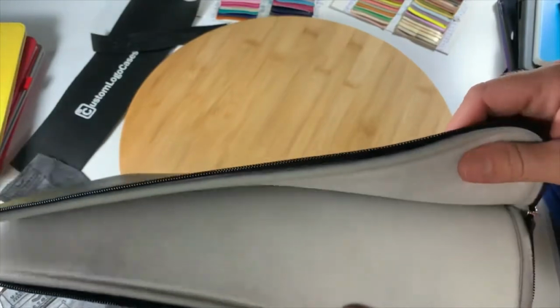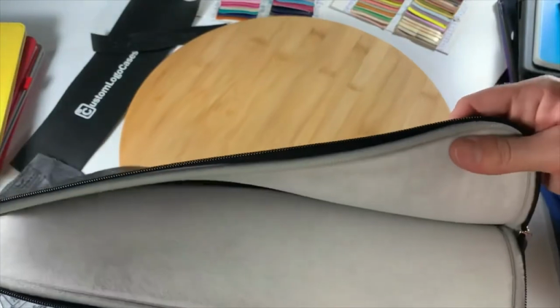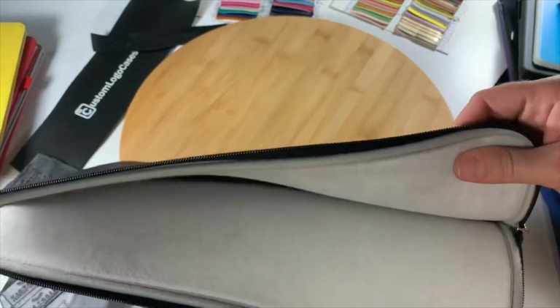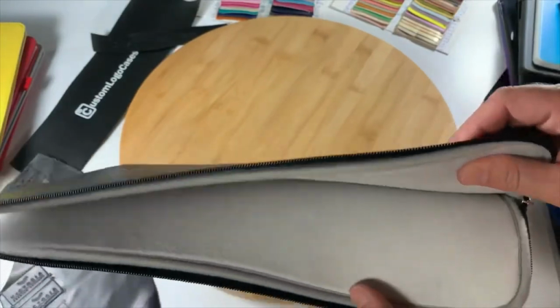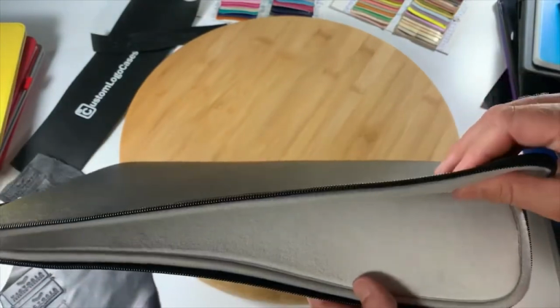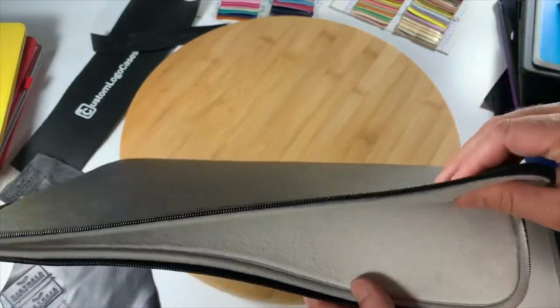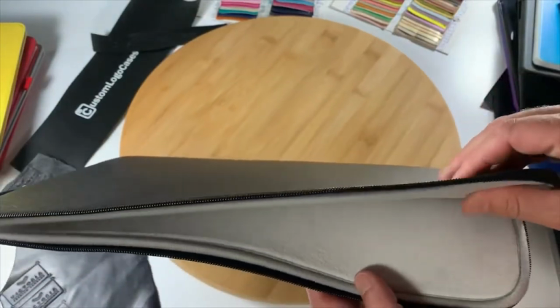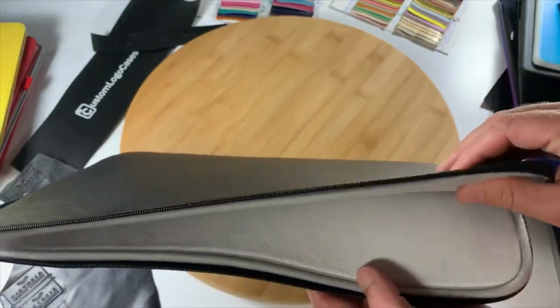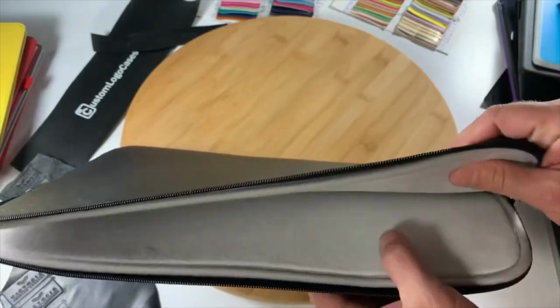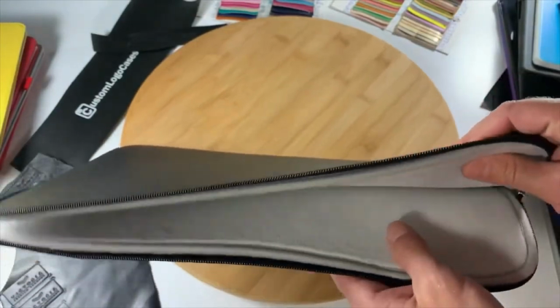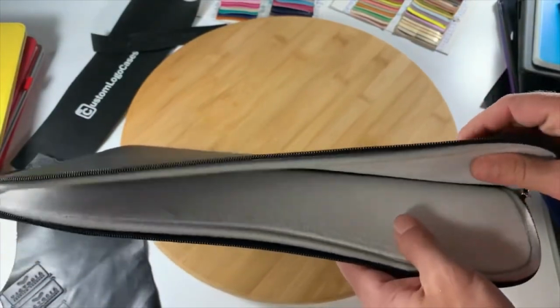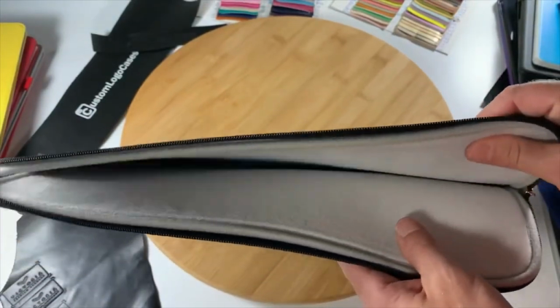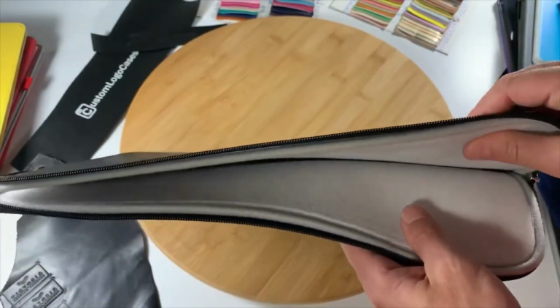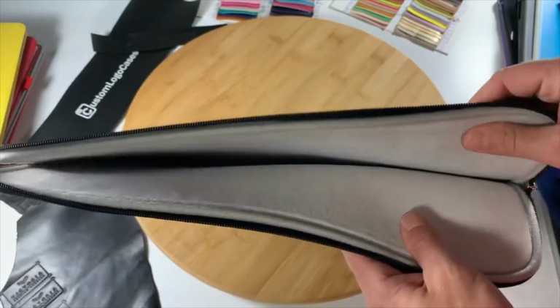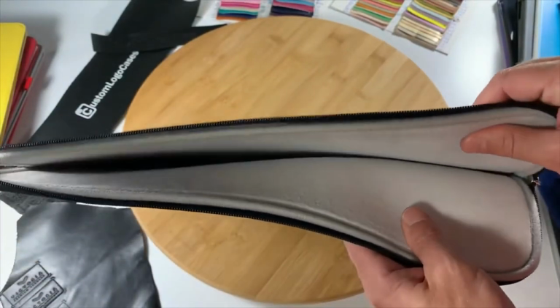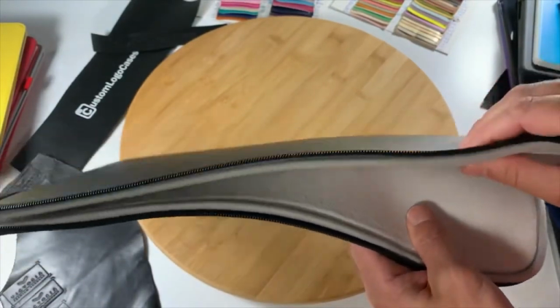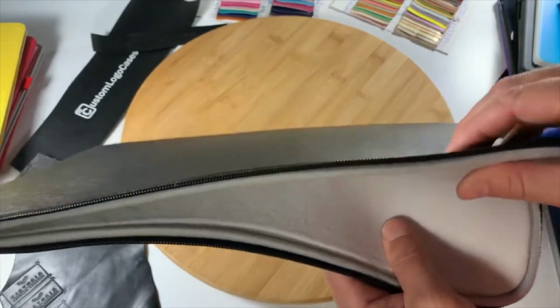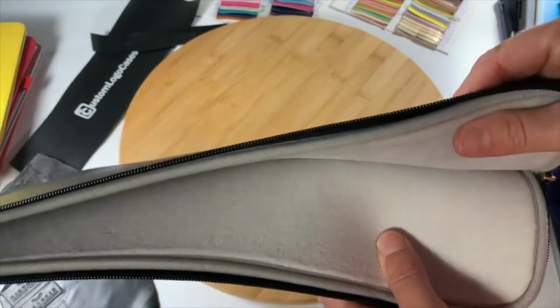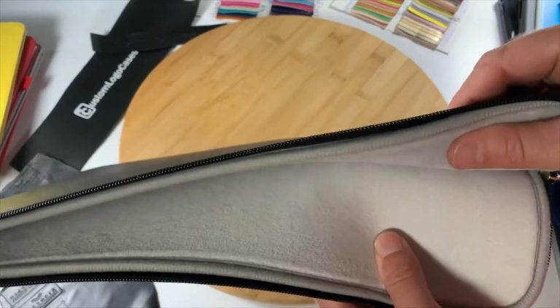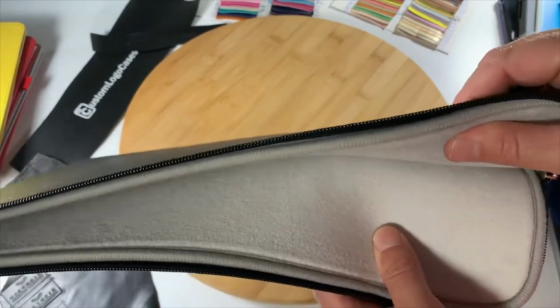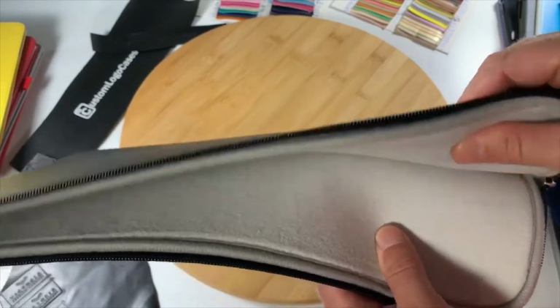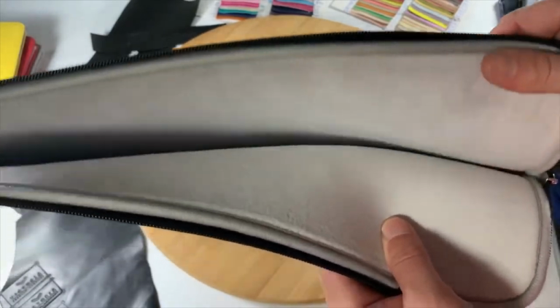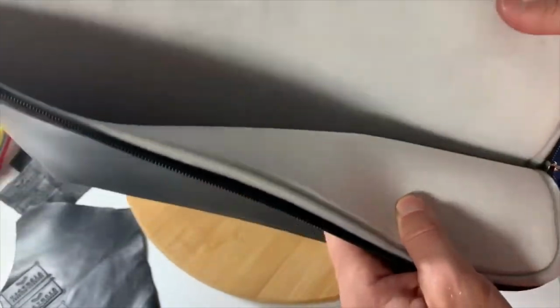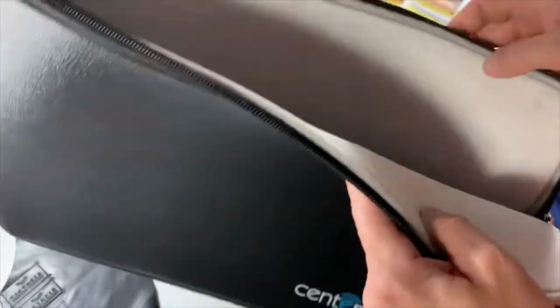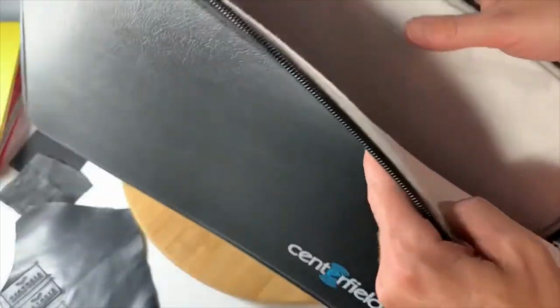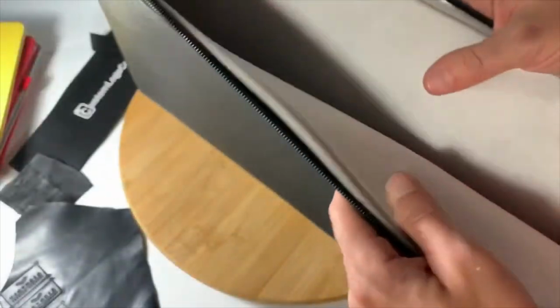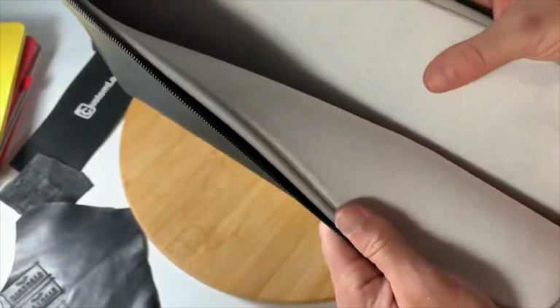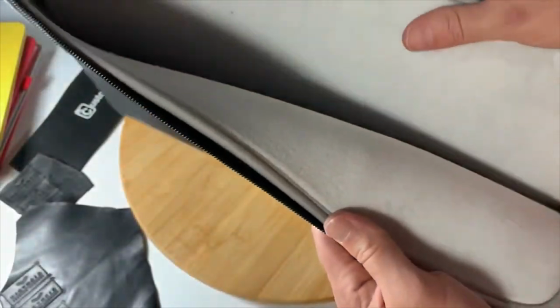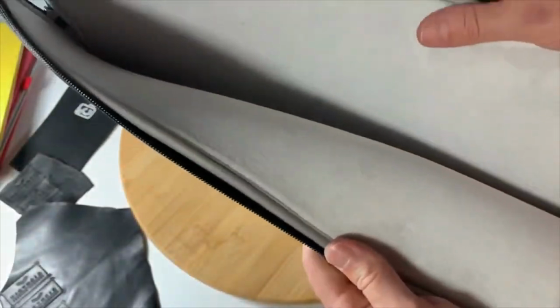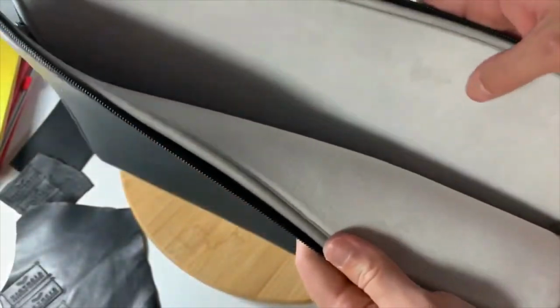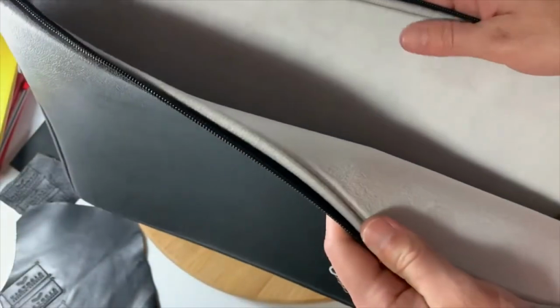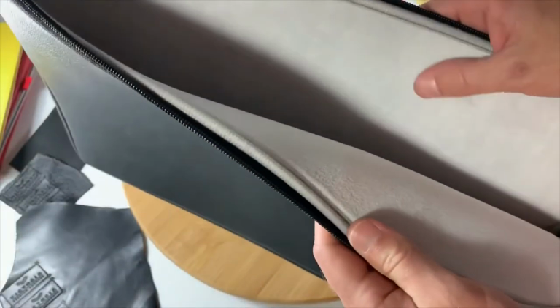They have a little bit of padding on the inside, a bit of sponge in between the outer and inner. They are lined on the inside with a smooth felt.